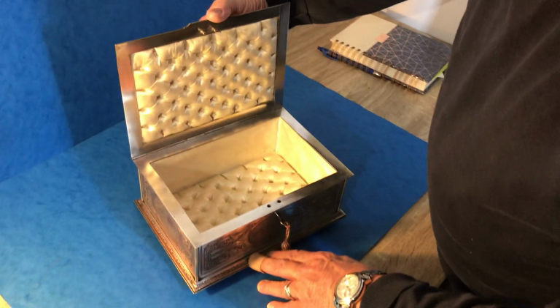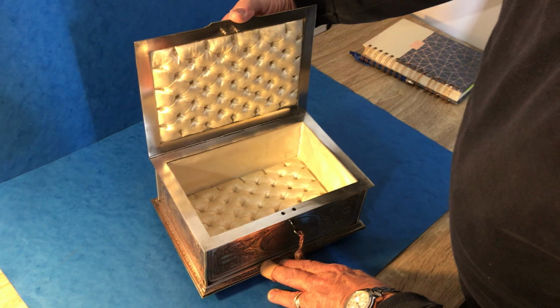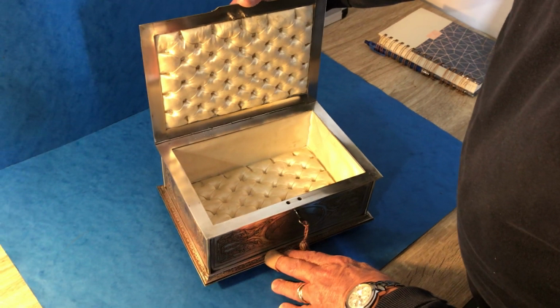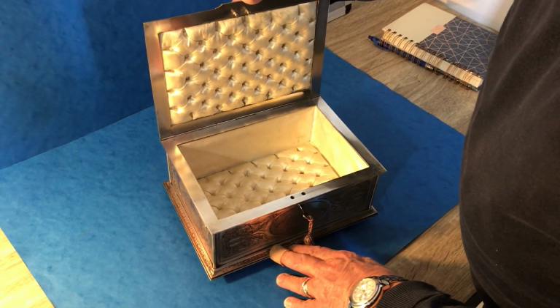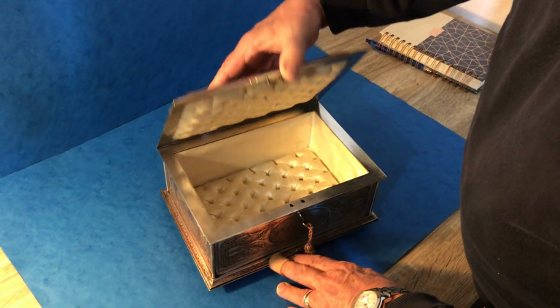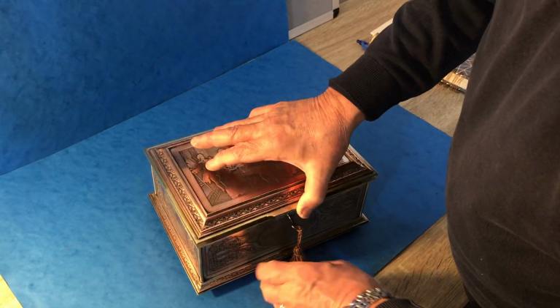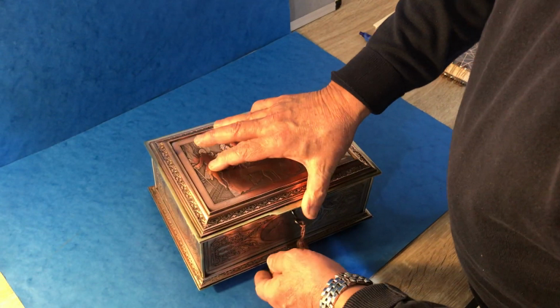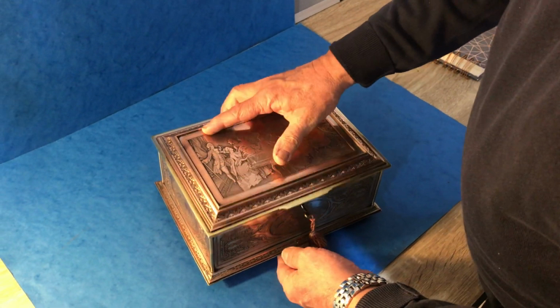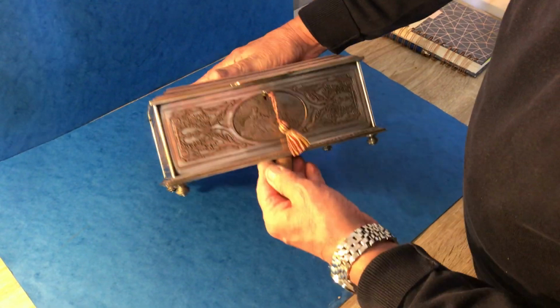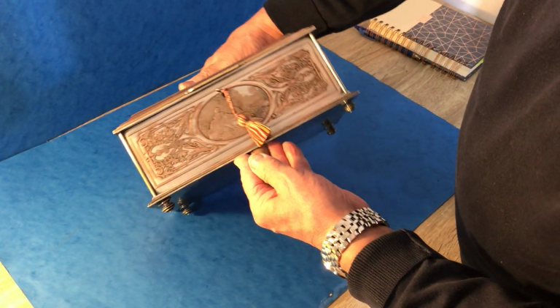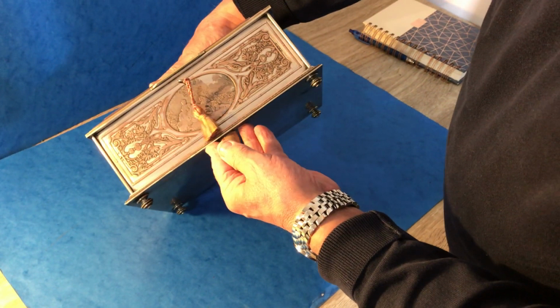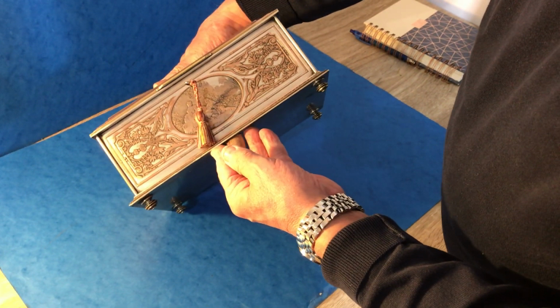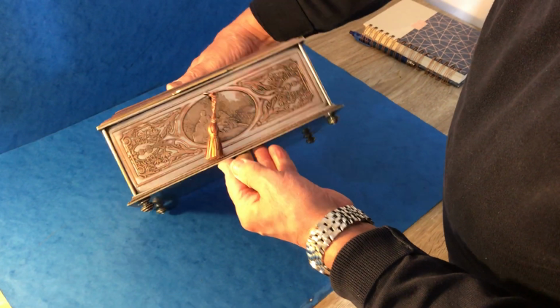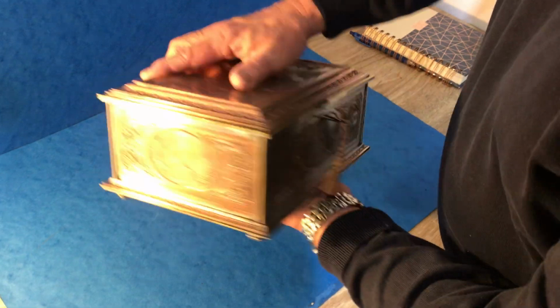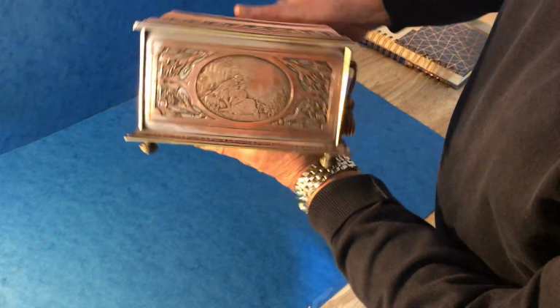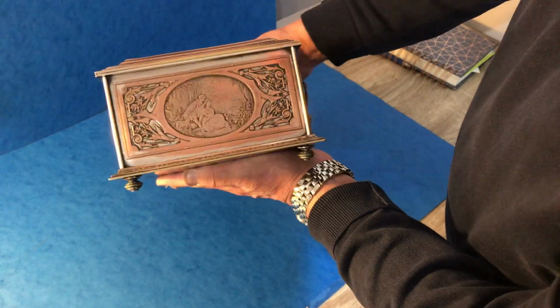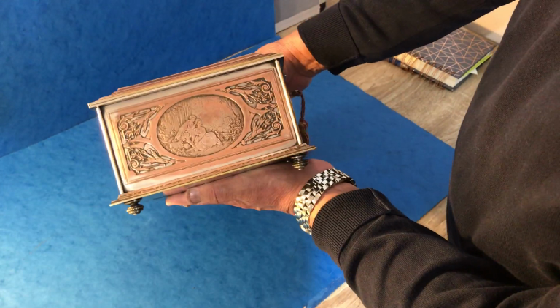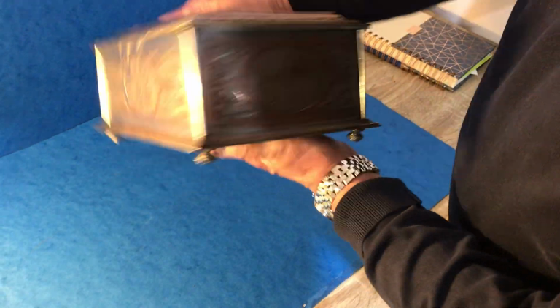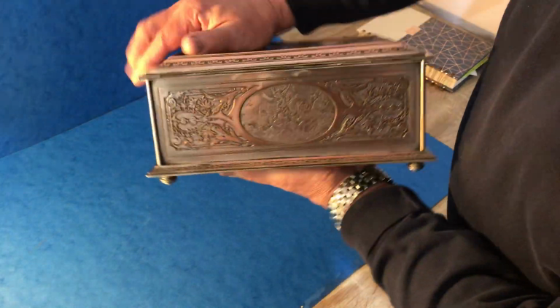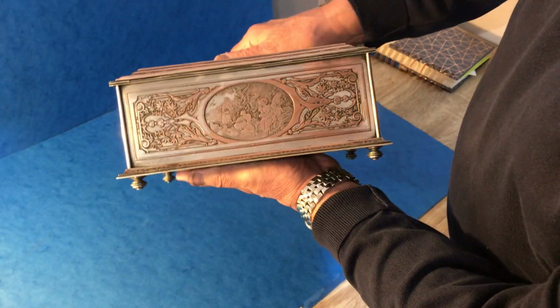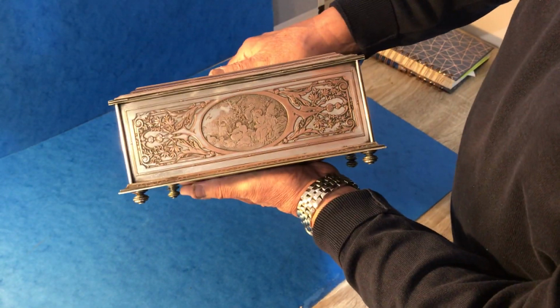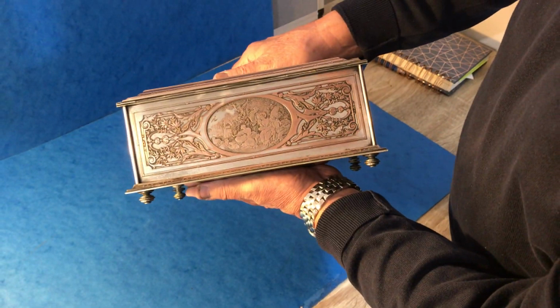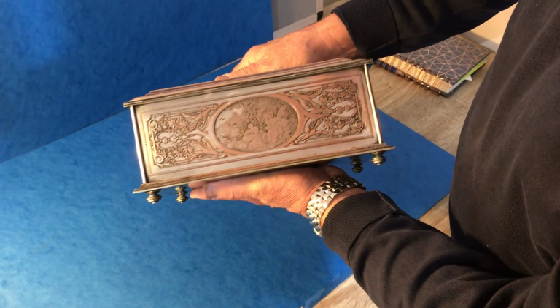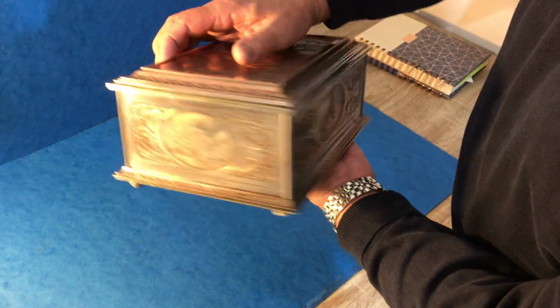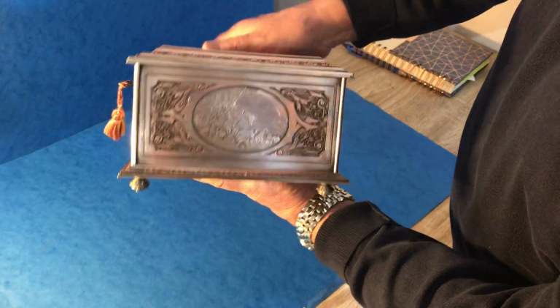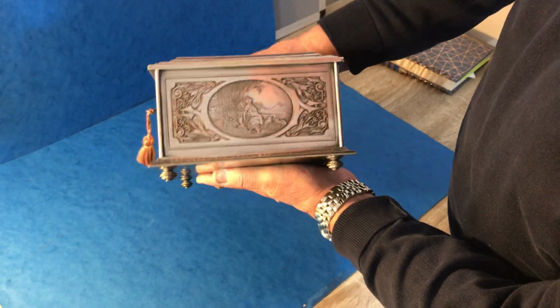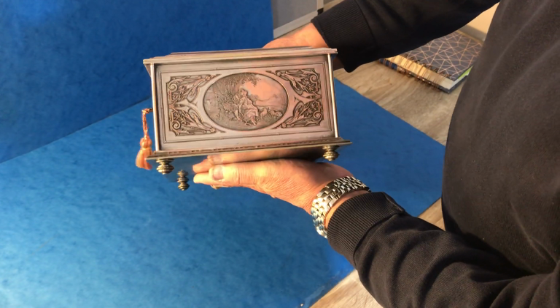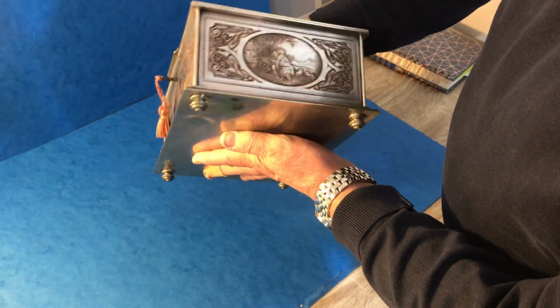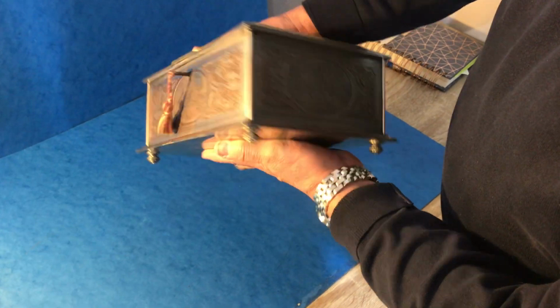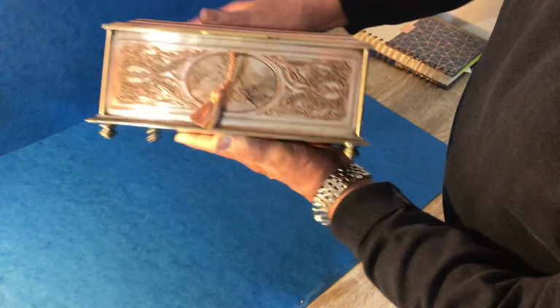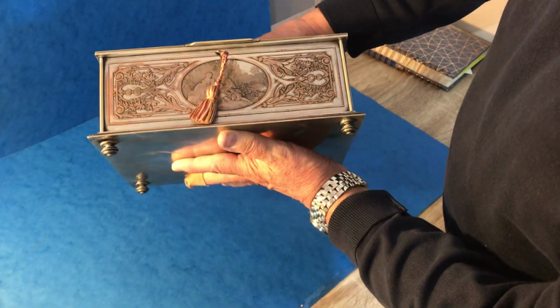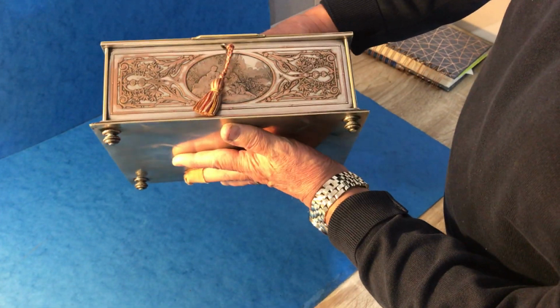It's got this ivory quilted silk interior, then you've got different 18th century scenes on each panel. Some of the silver plate is still remaining and it sits on these lovely little brass feet.